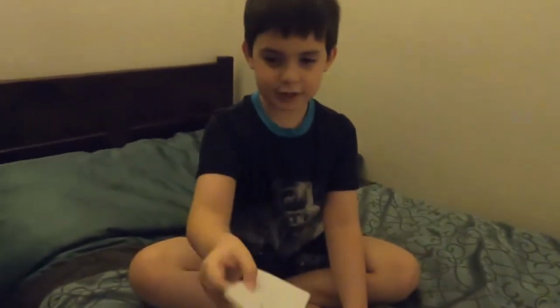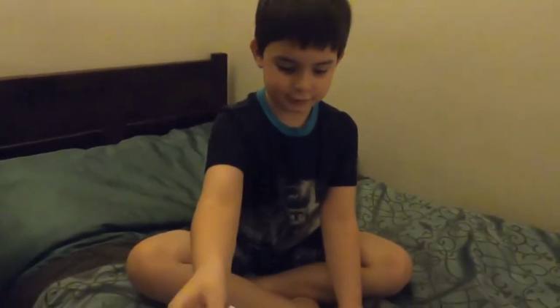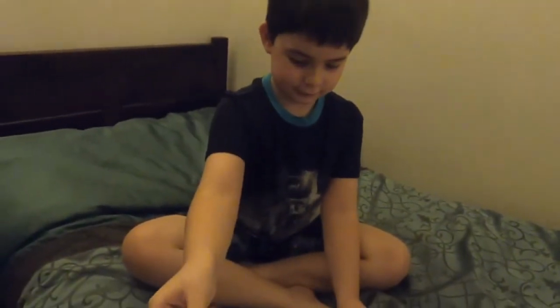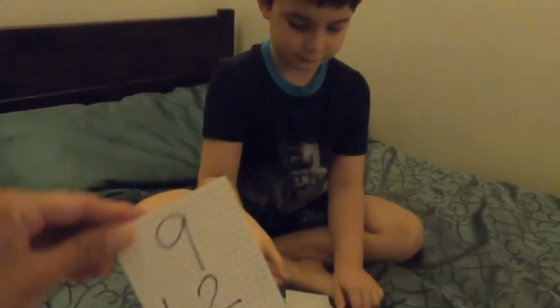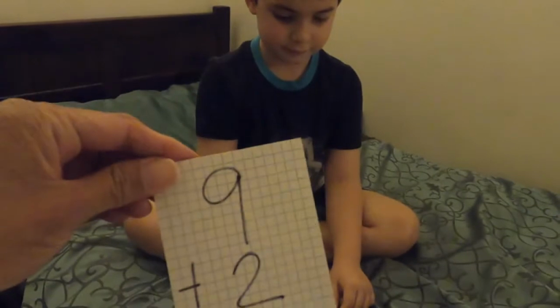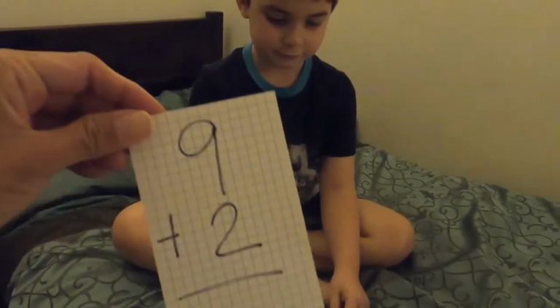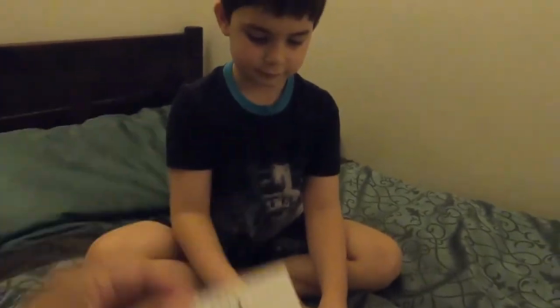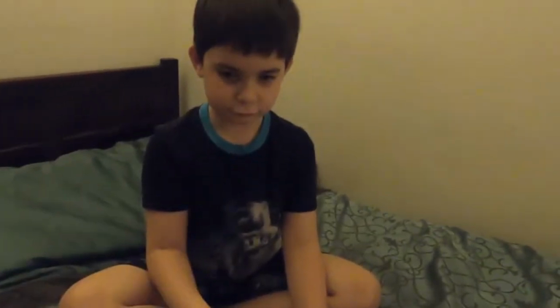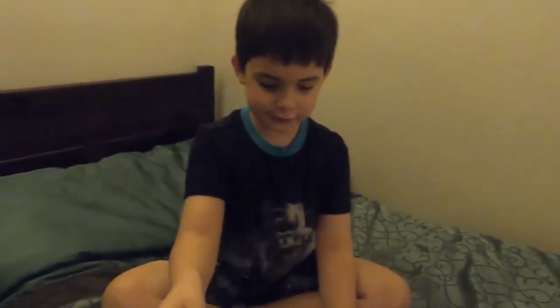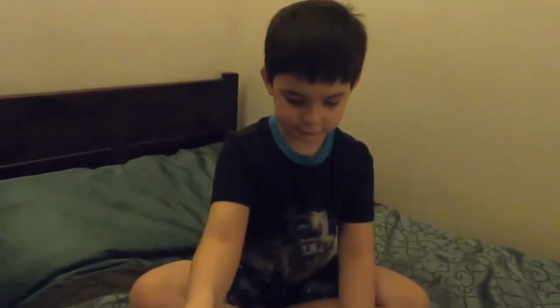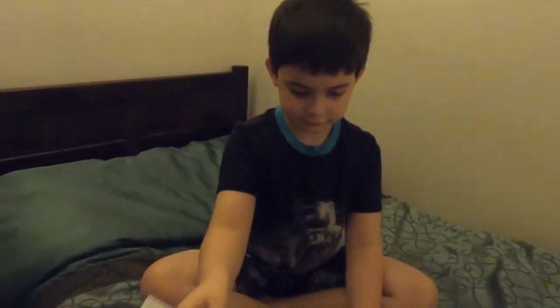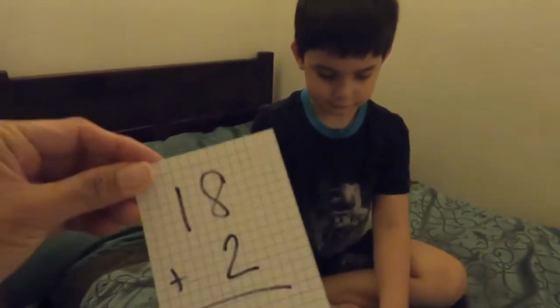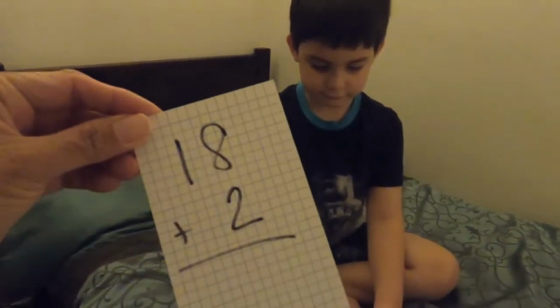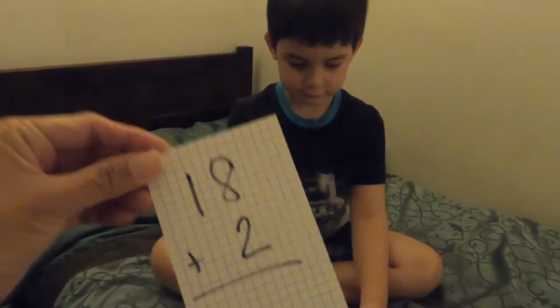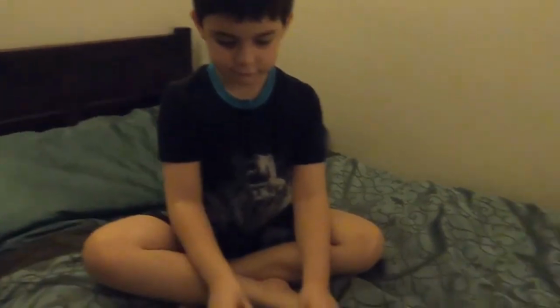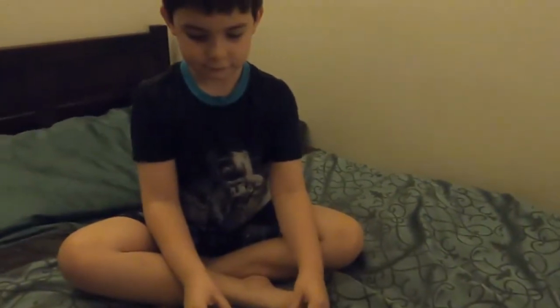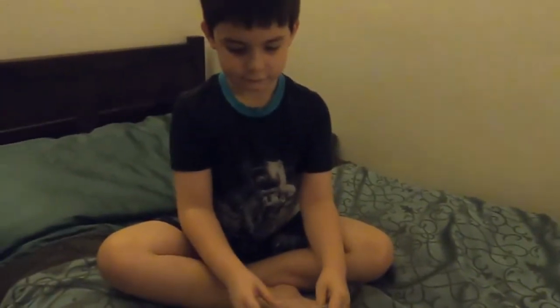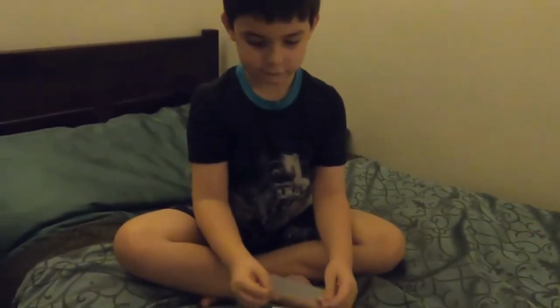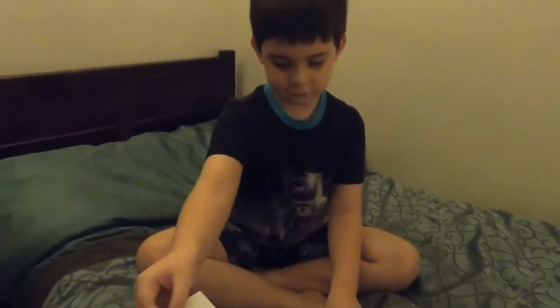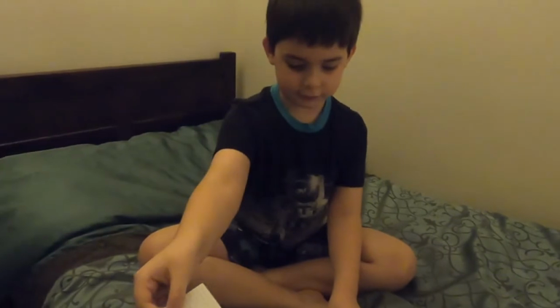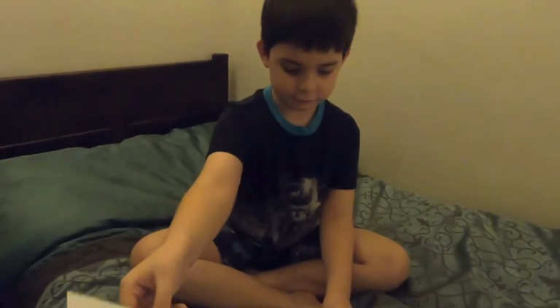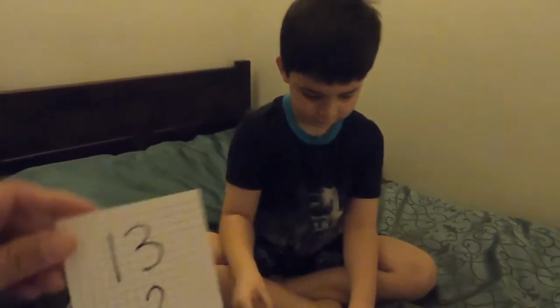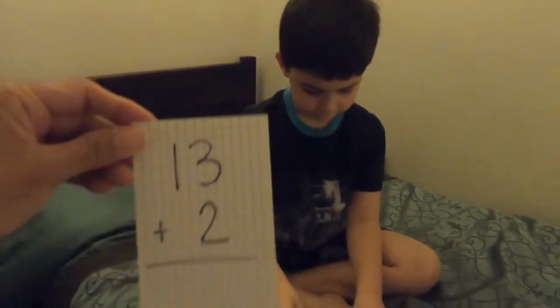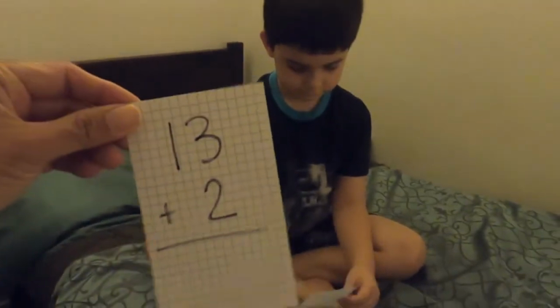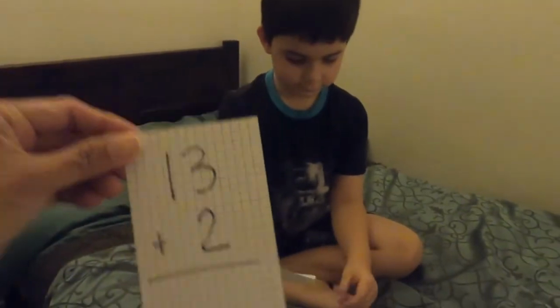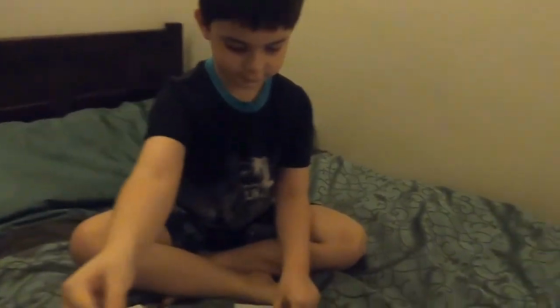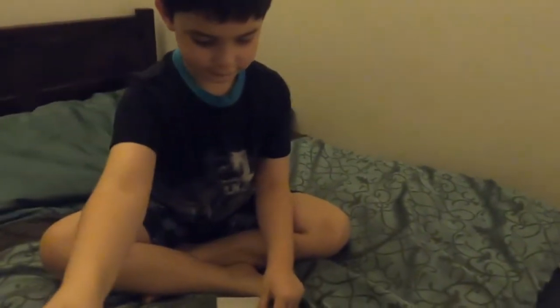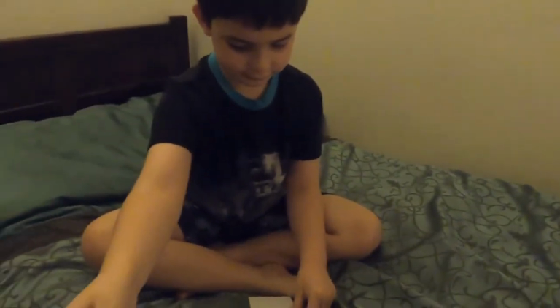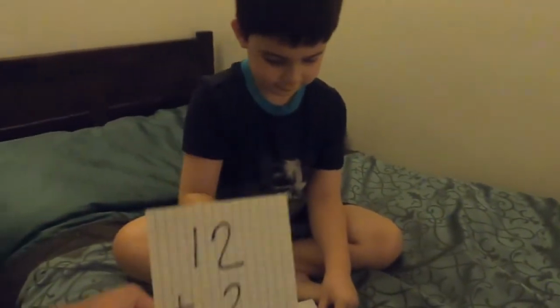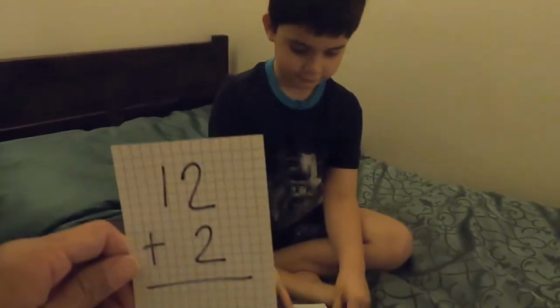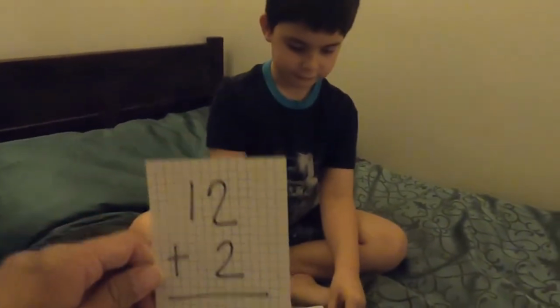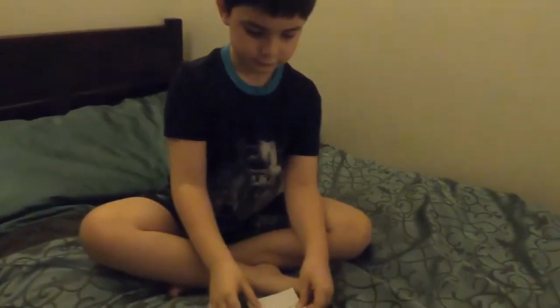9! Very good! 11! 9 plus 2 is 11. Excellent! Excellent job! Keep going! 14! 14!